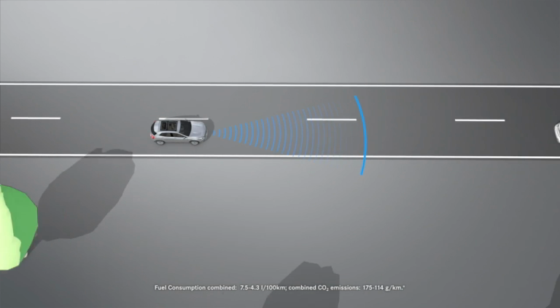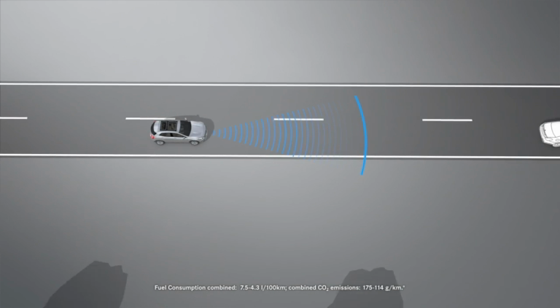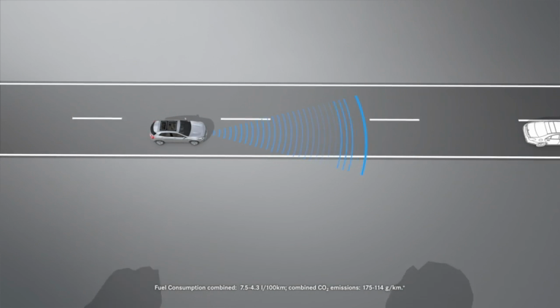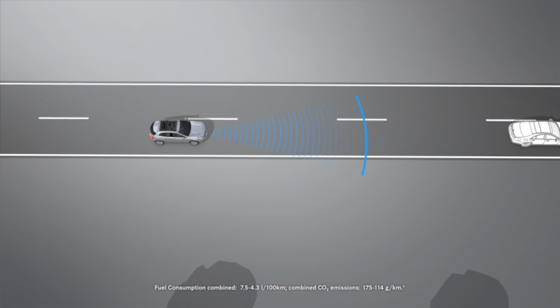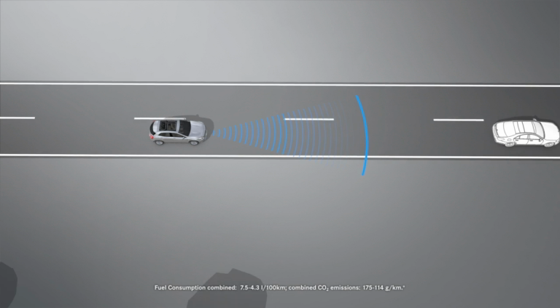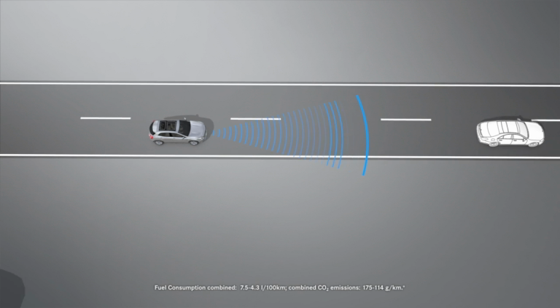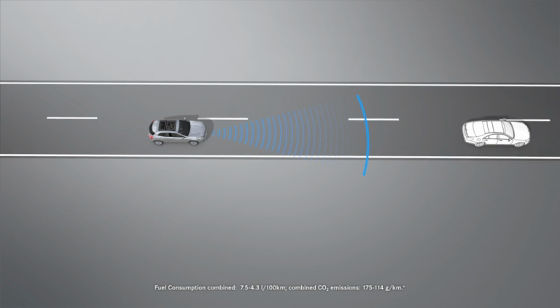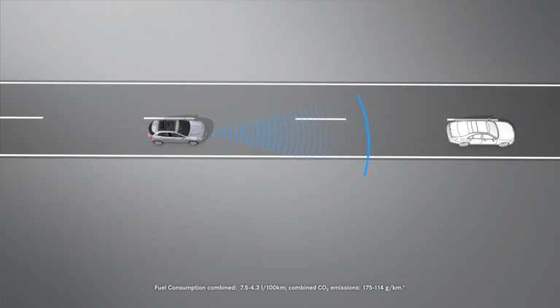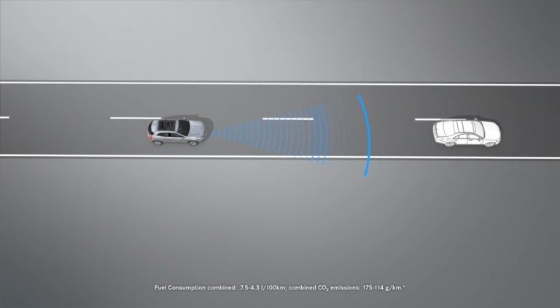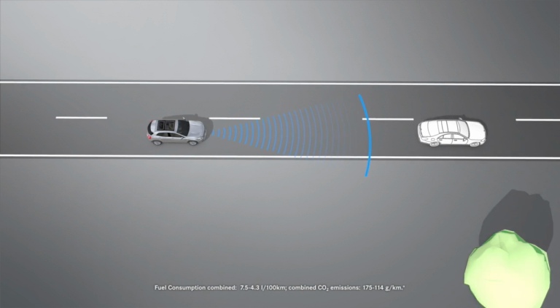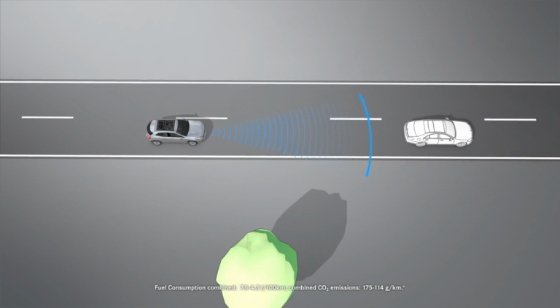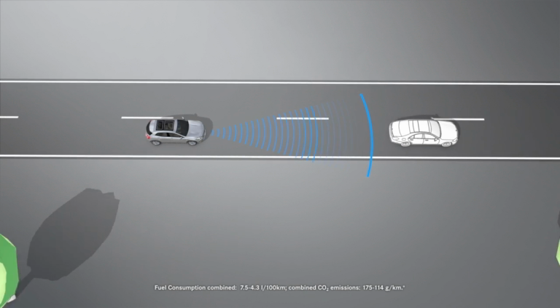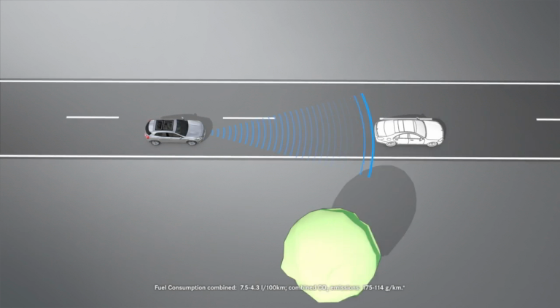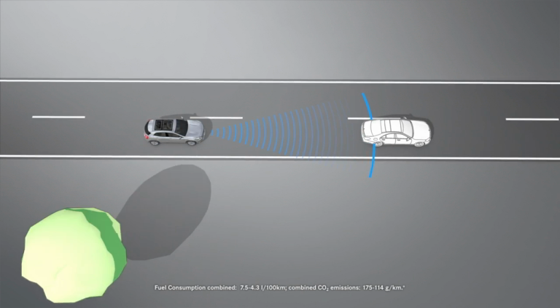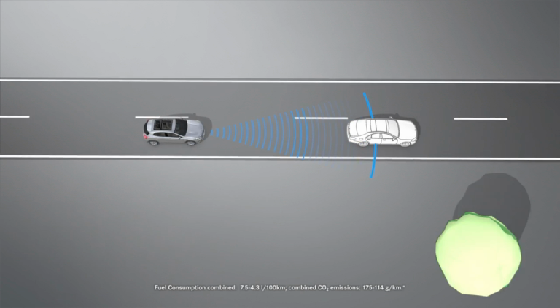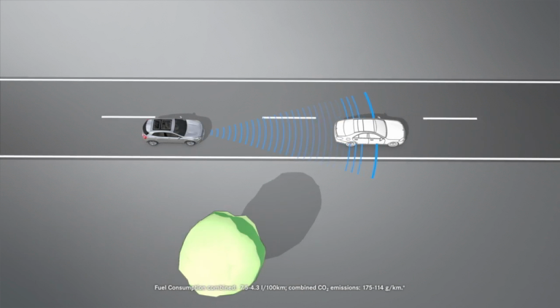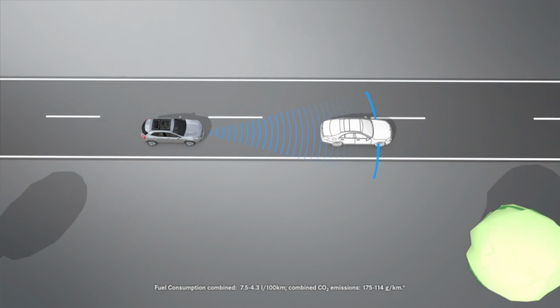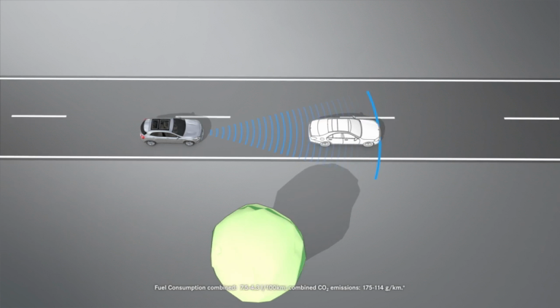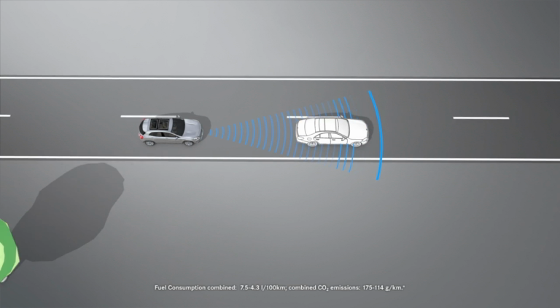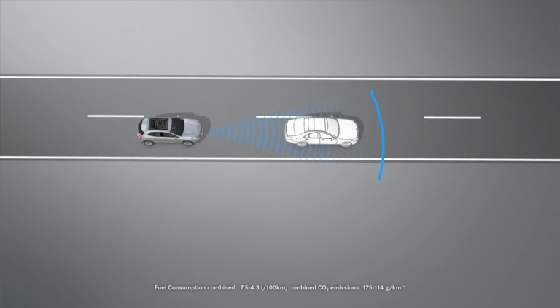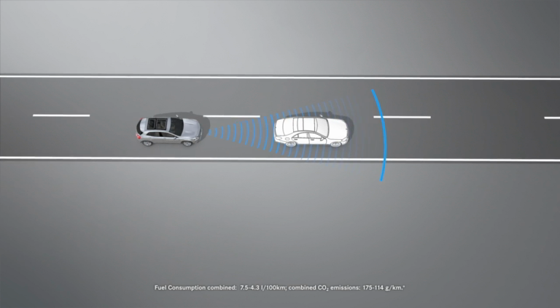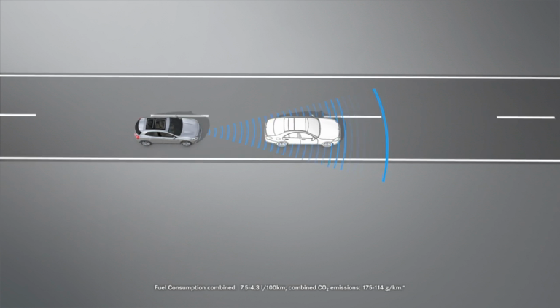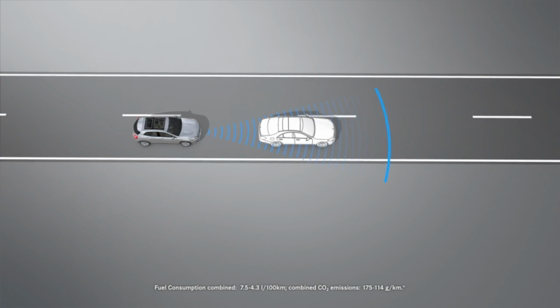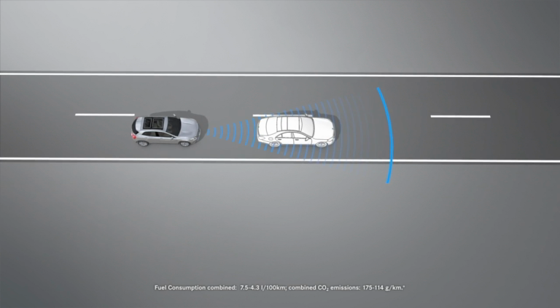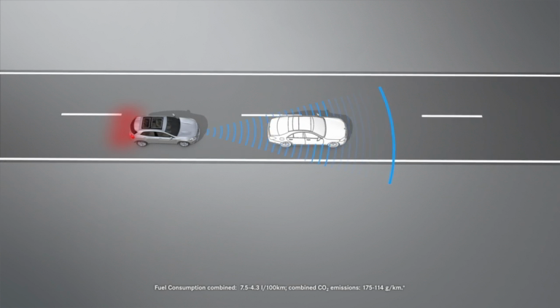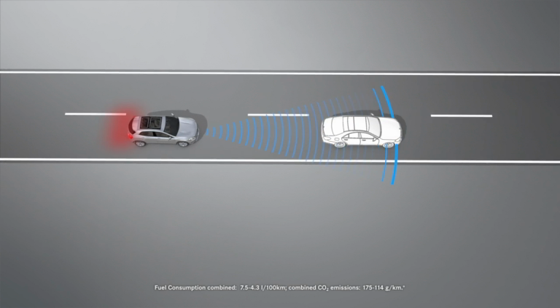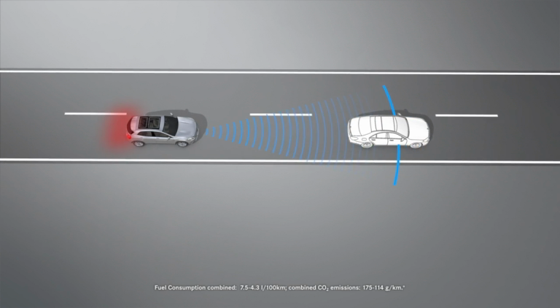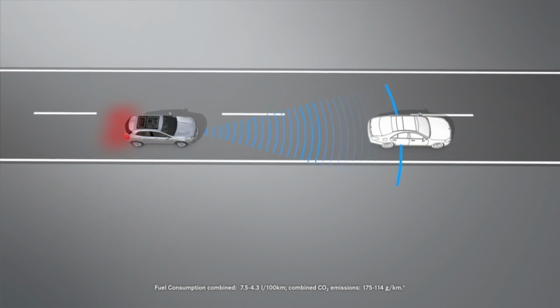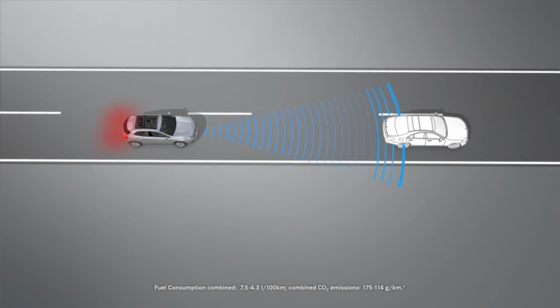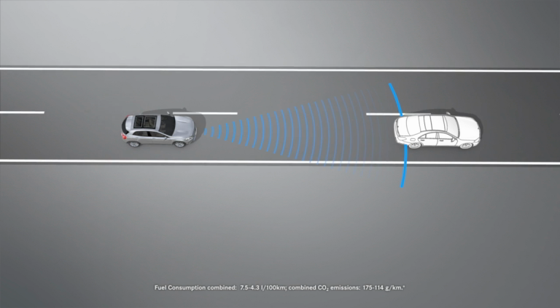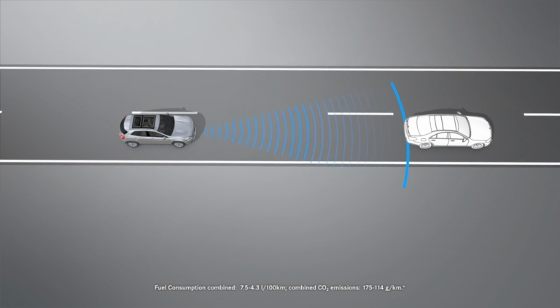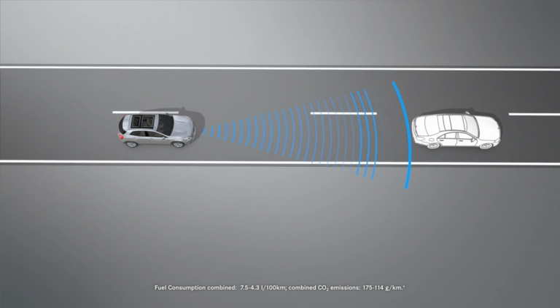If you do not react to the warning, Collision Prevention Assist Plus may initiate autonomous braking on vehicles with Distronic Plus in order to minimise the danger of collision or the effects of an accident.